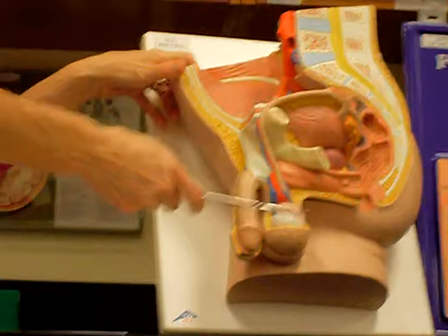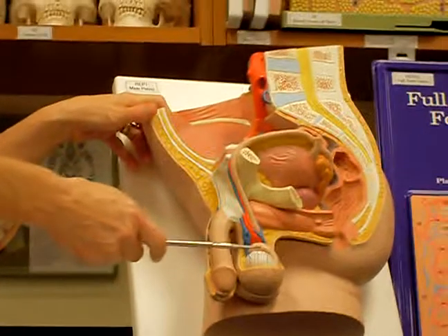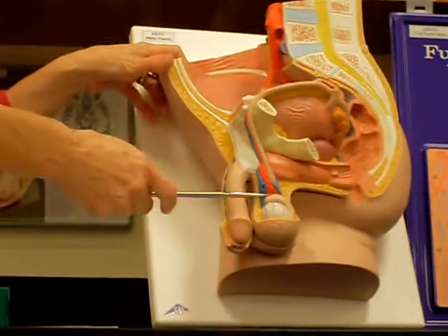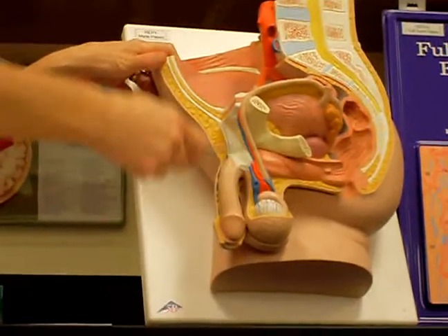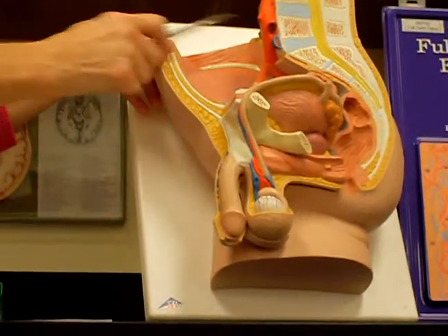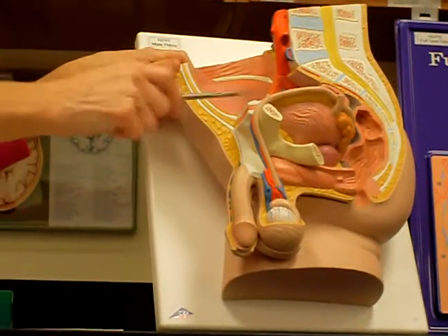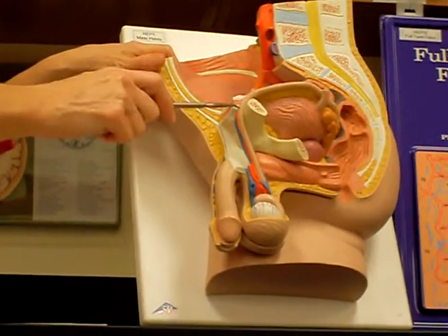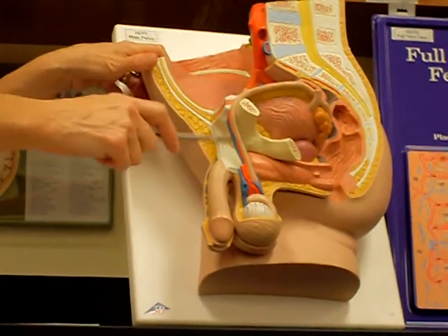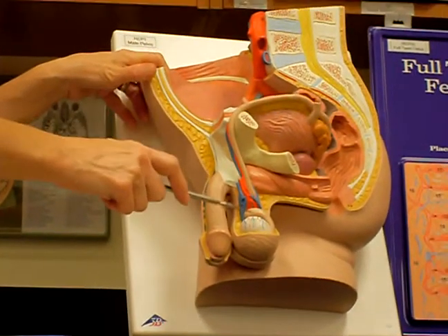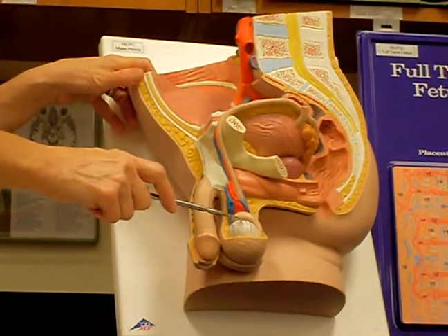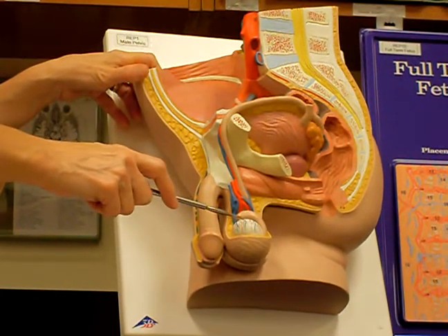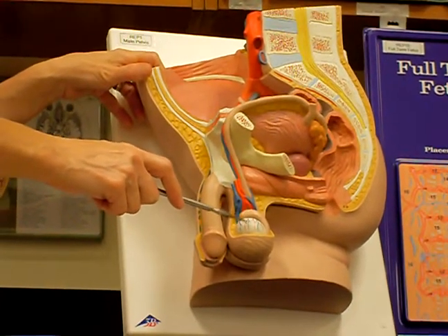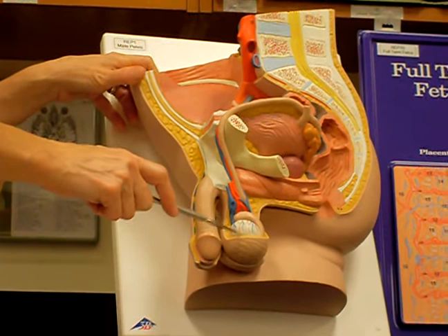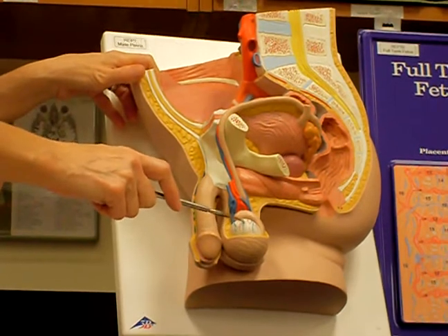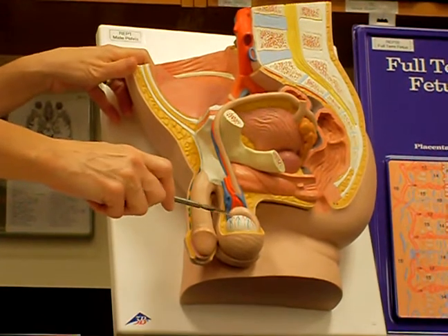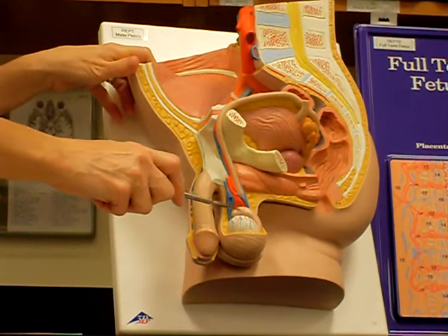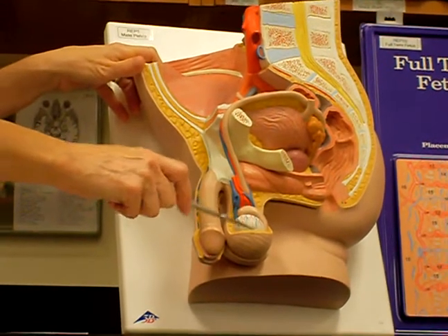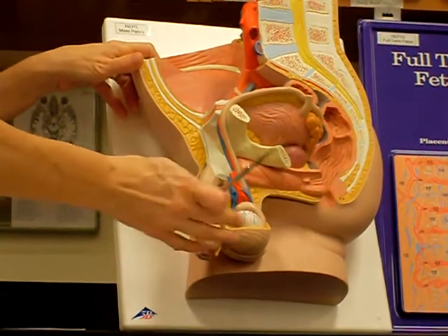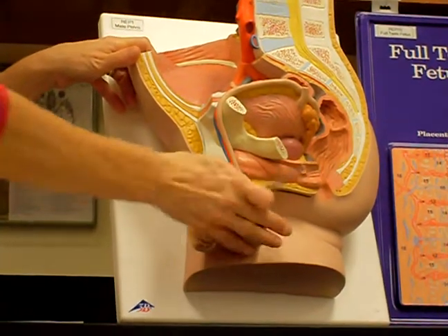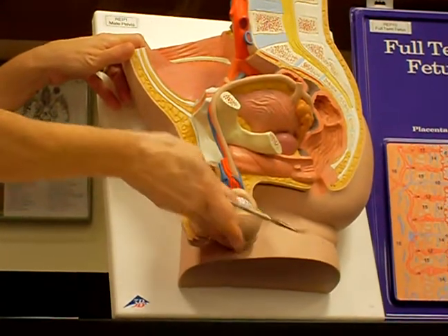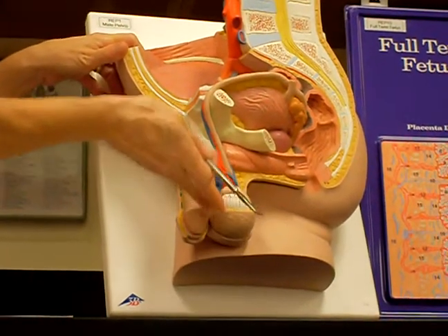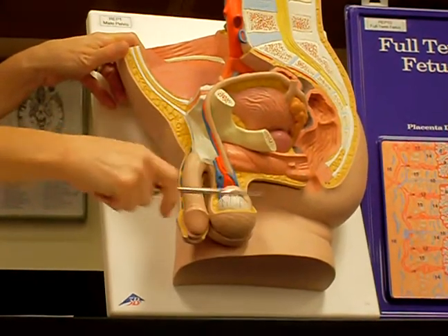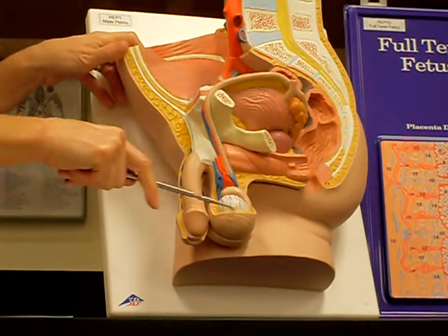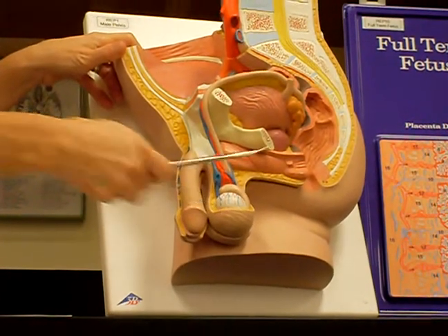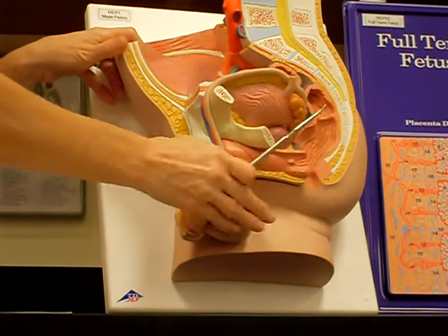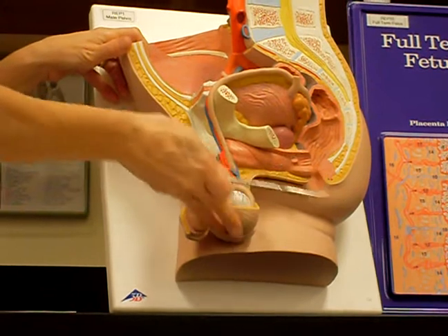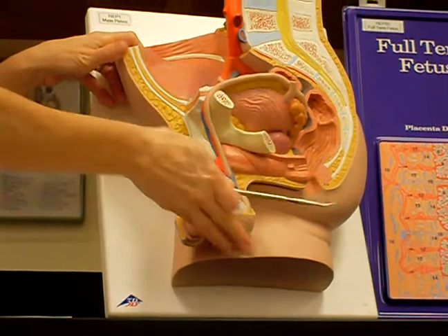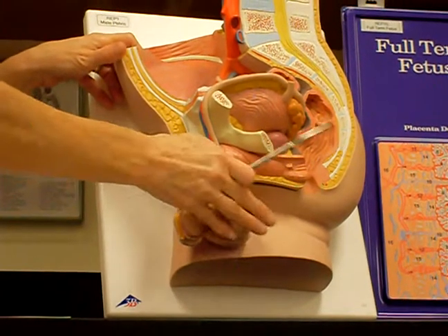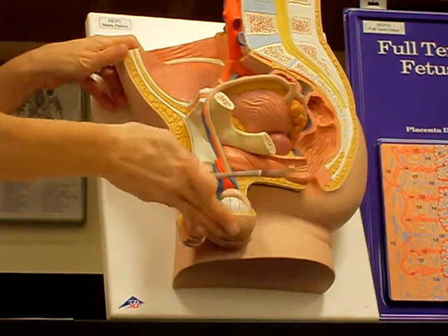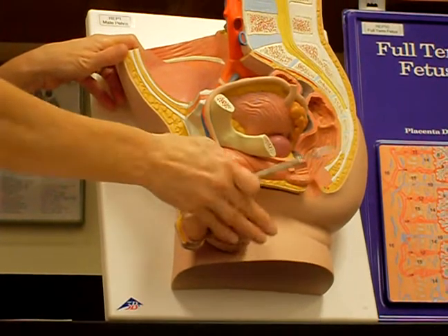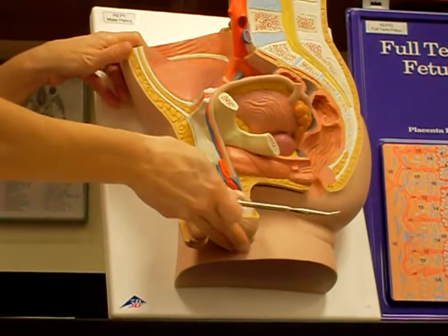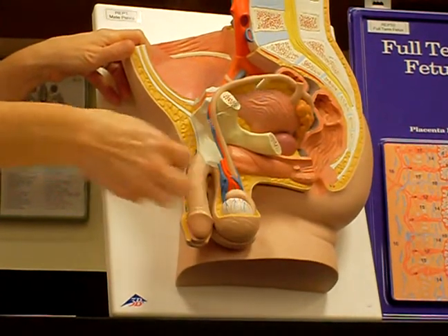I have two testes — I spell it with an E on the end. So this is a testis right here, and this testis is covered by this skin and a little bit of fat that is called the scrotum. So it's protected by the scrotum.